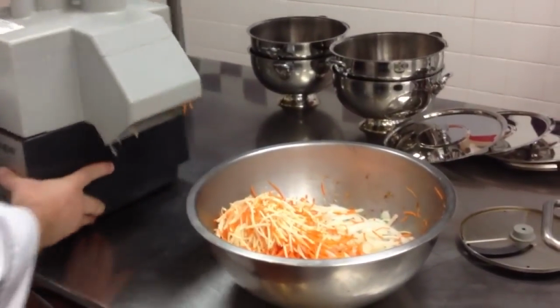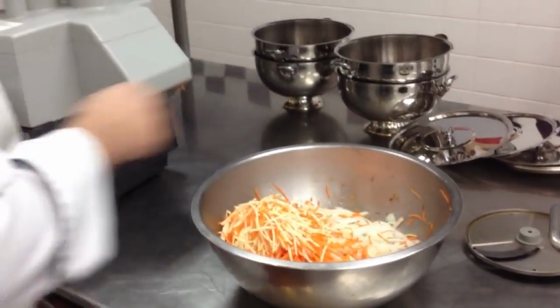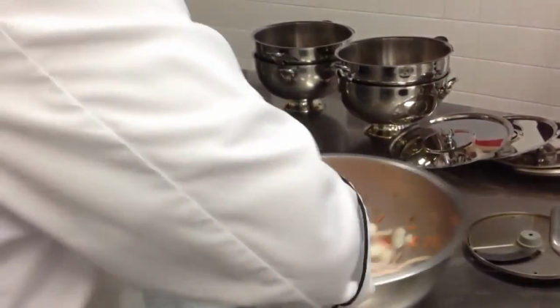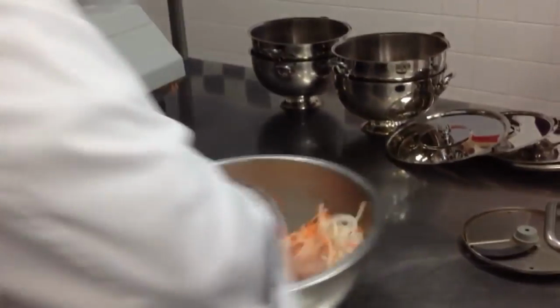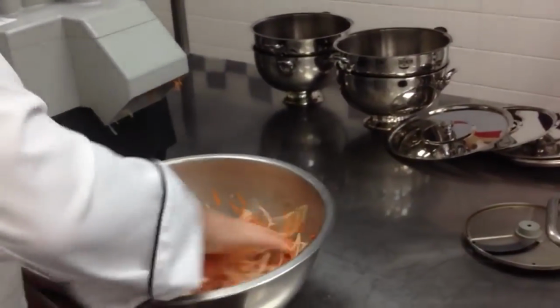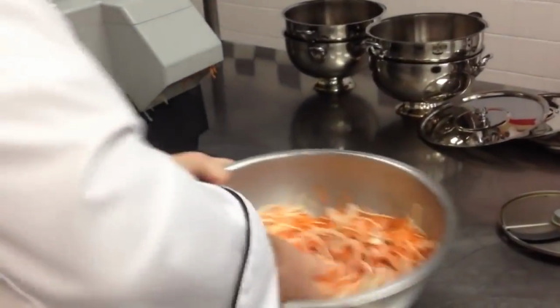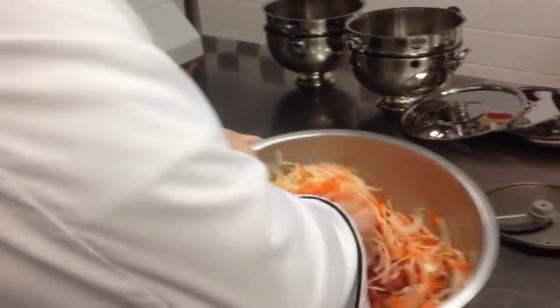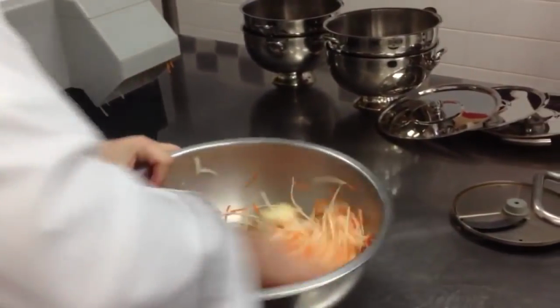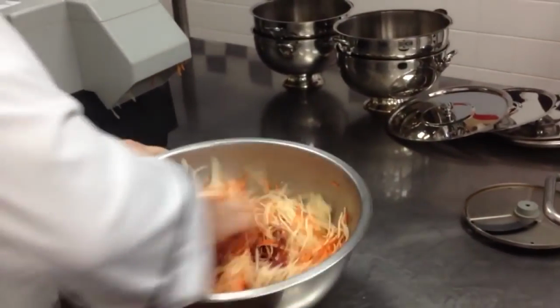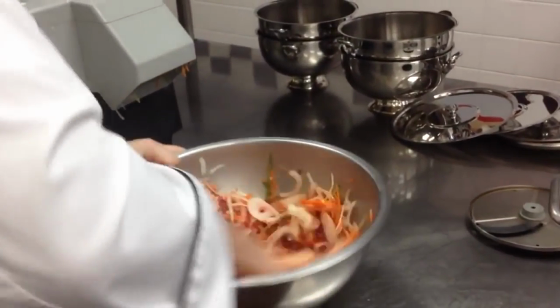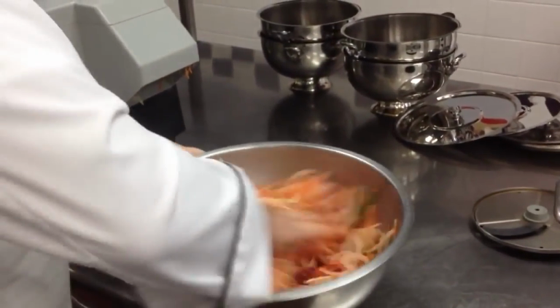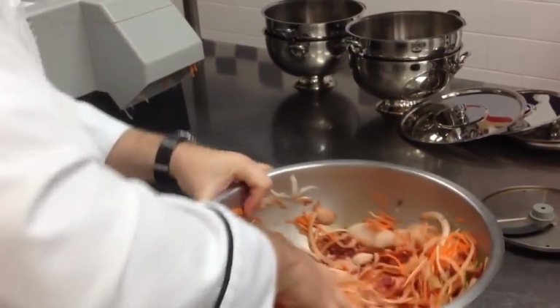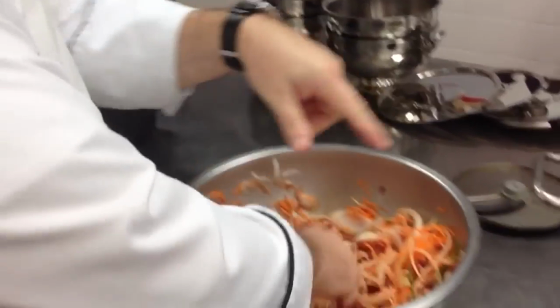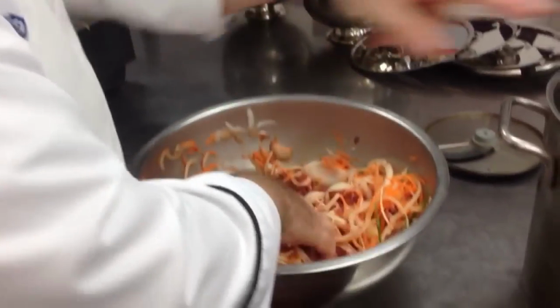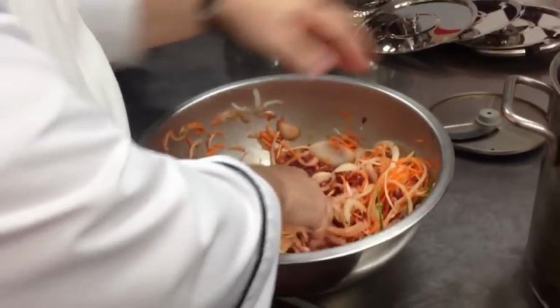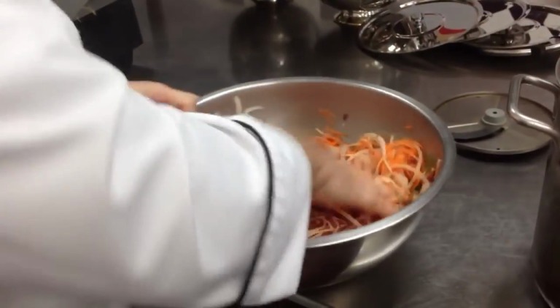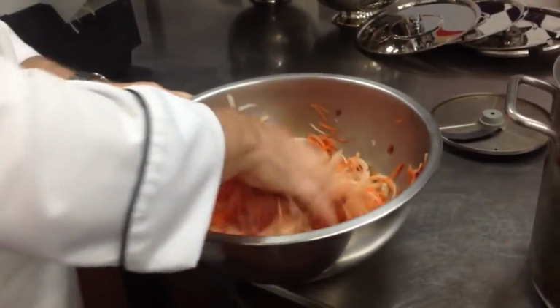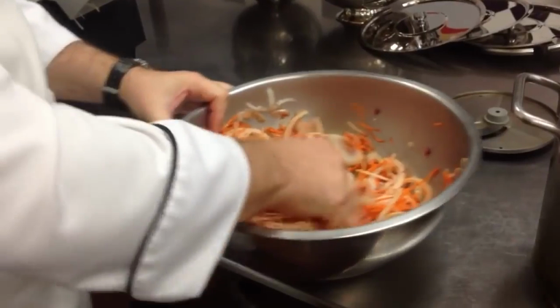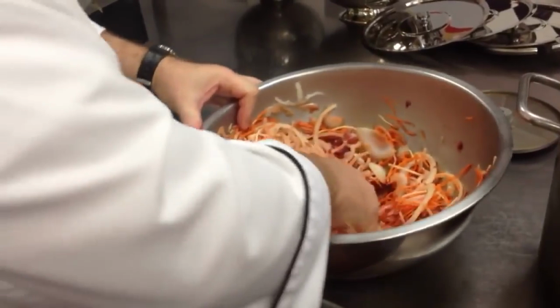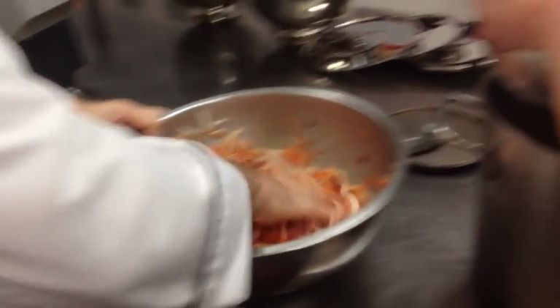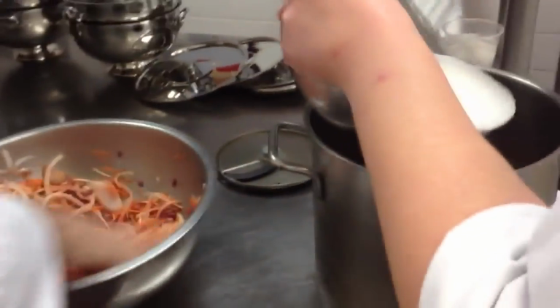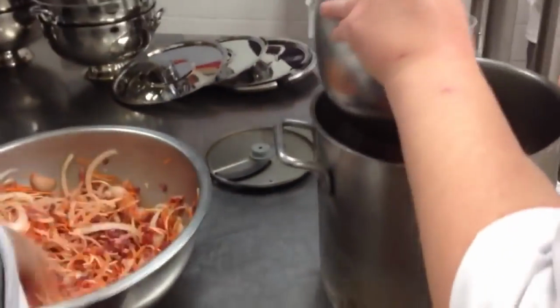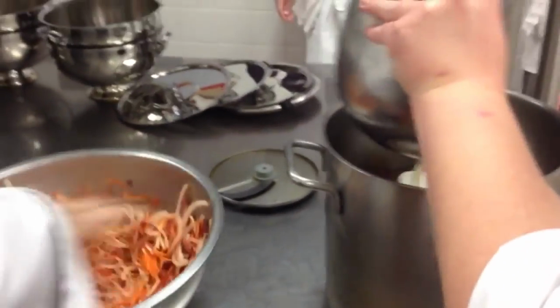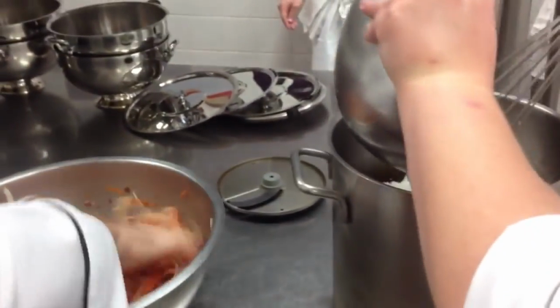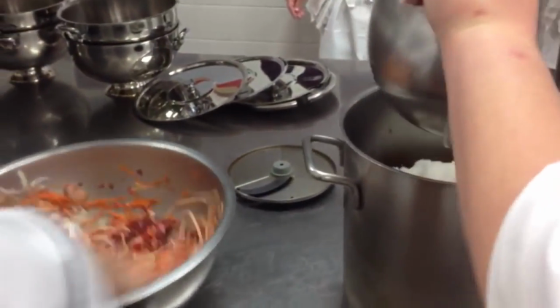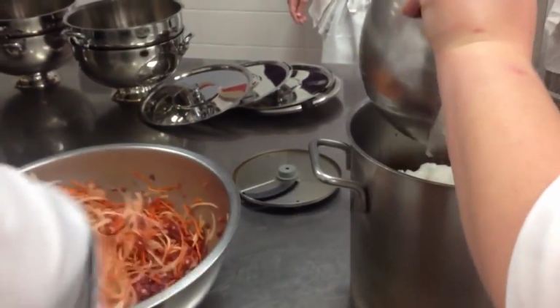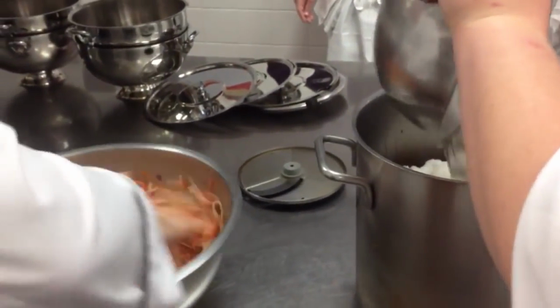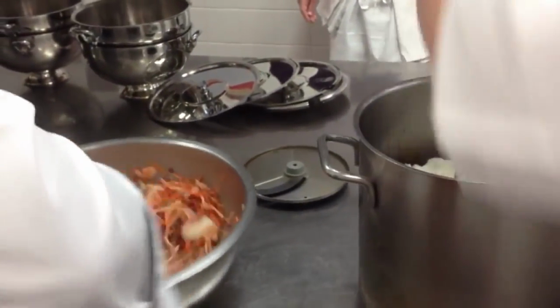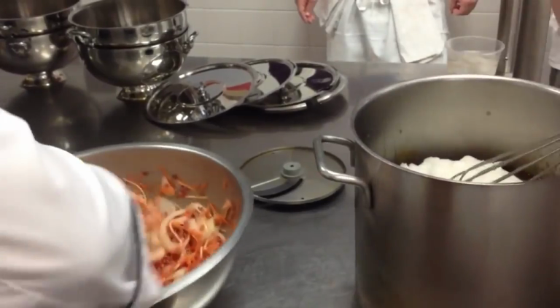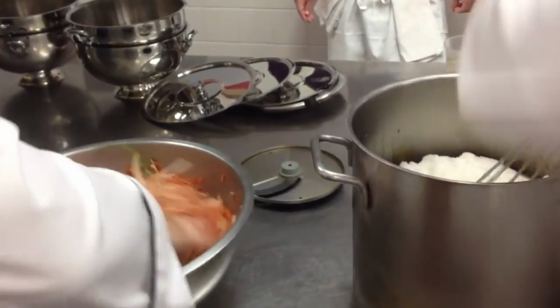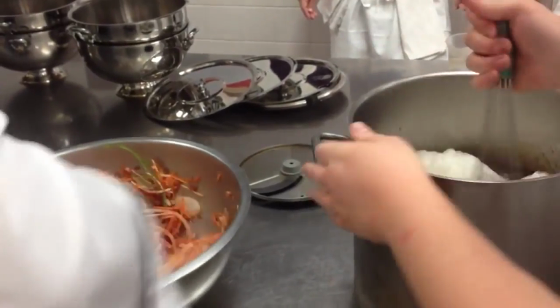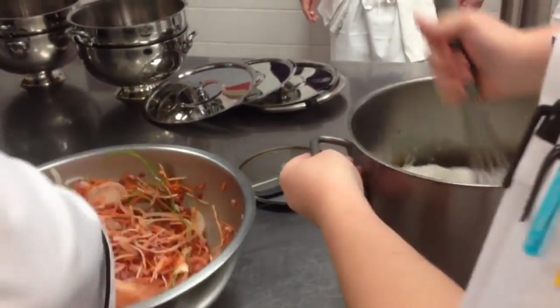Okay, mix it all together — it's like a nice funky meatloaf. Start adding some of — add your egg whites to the liquid there, whisk it up together. Looks really good.